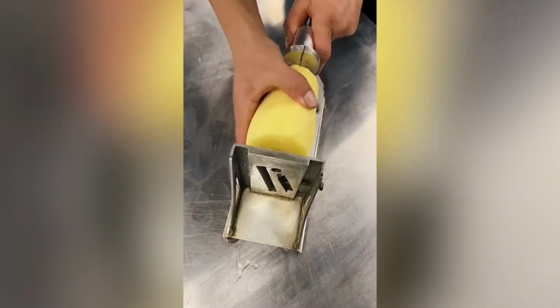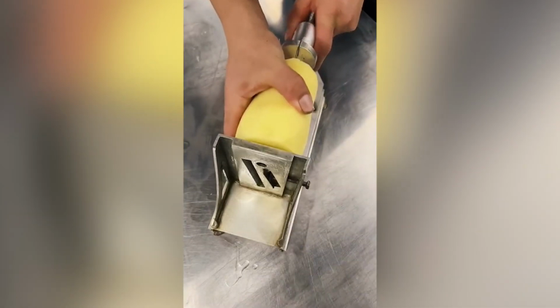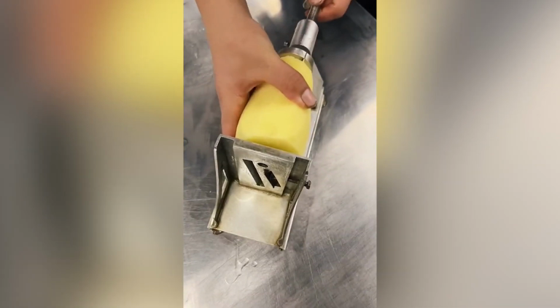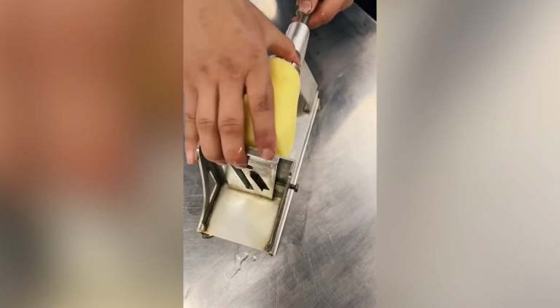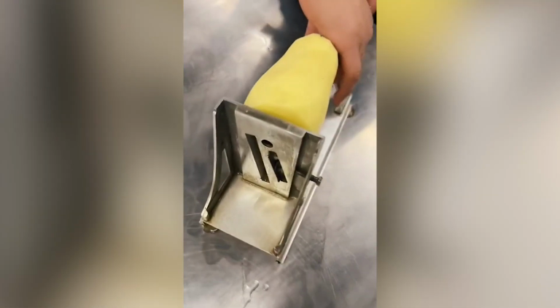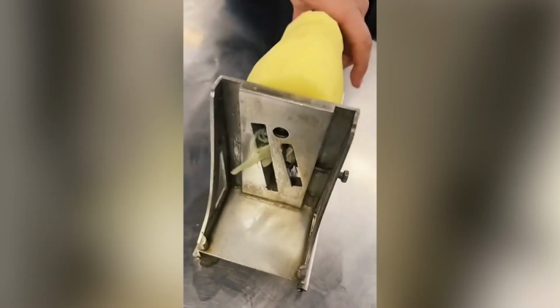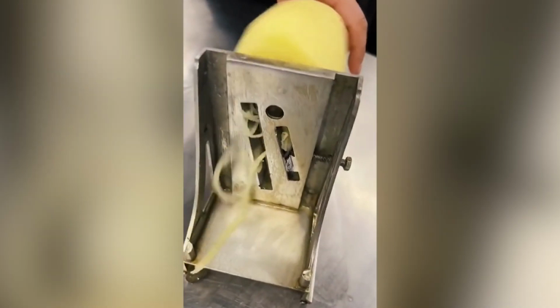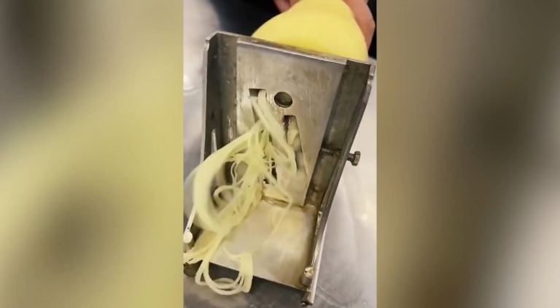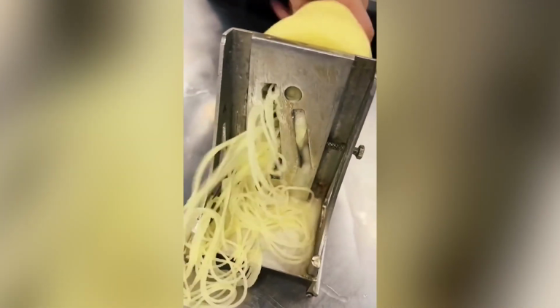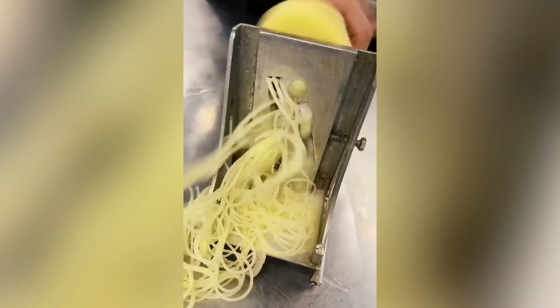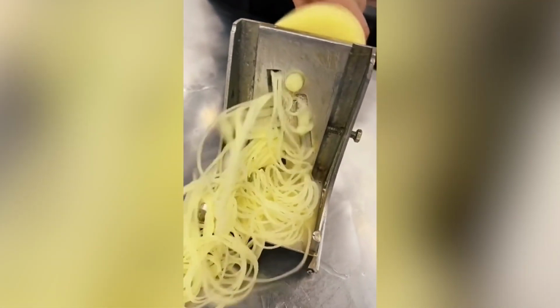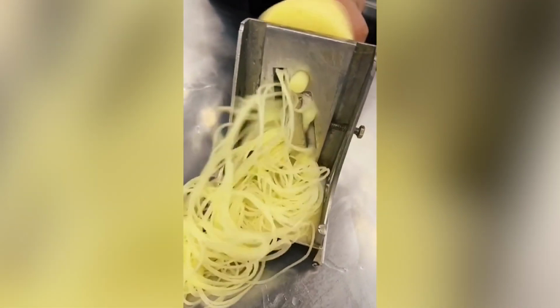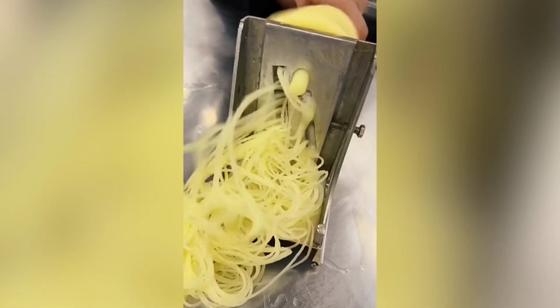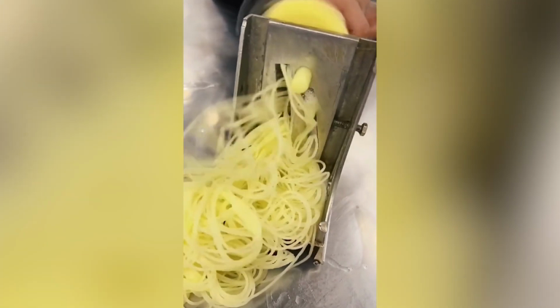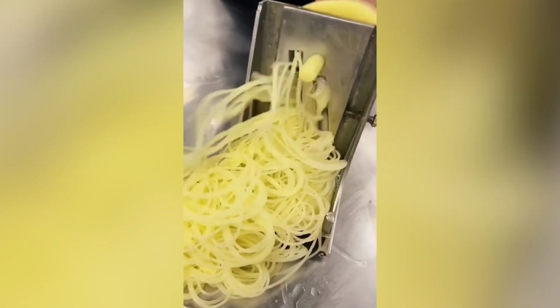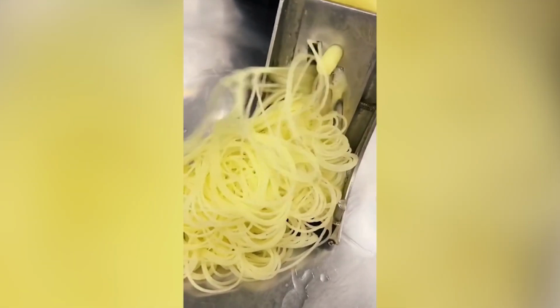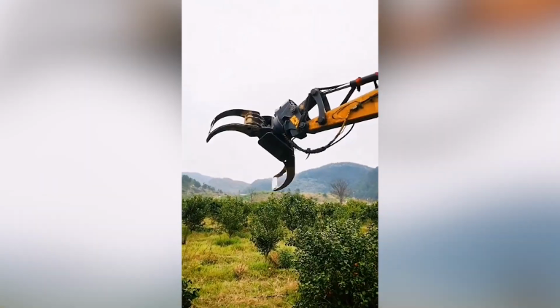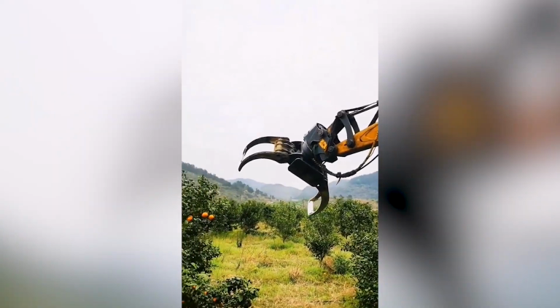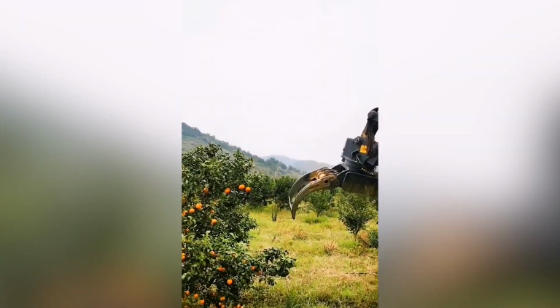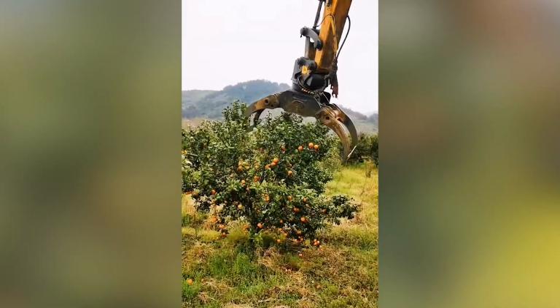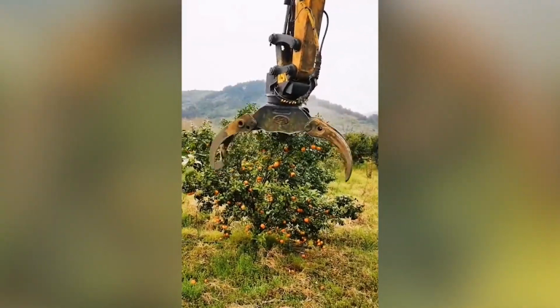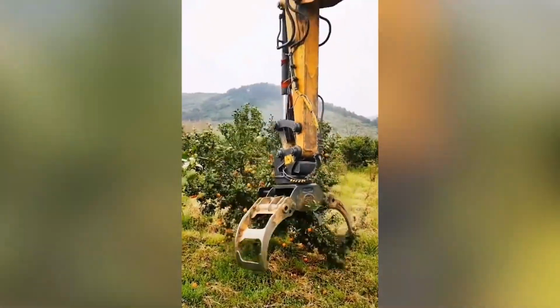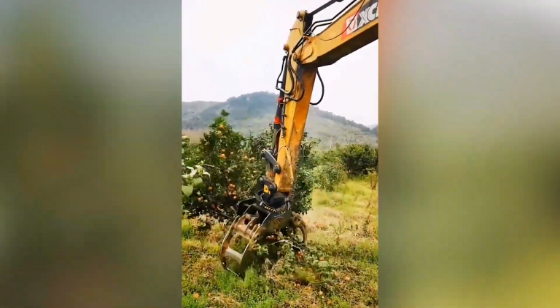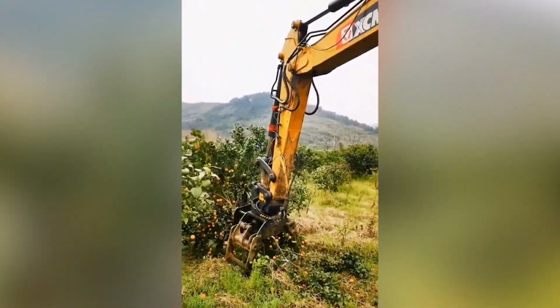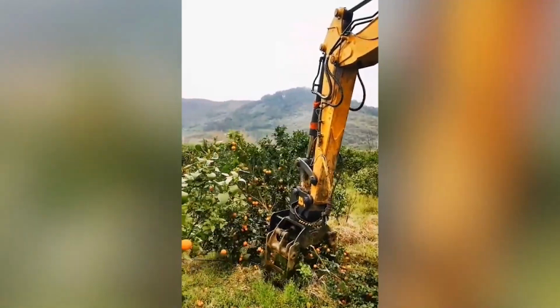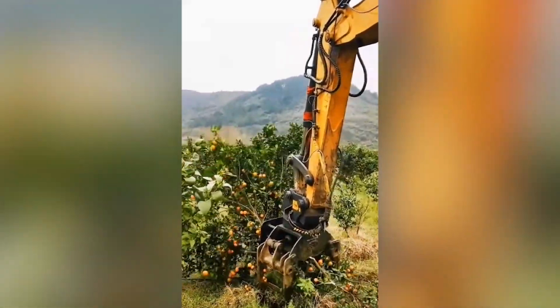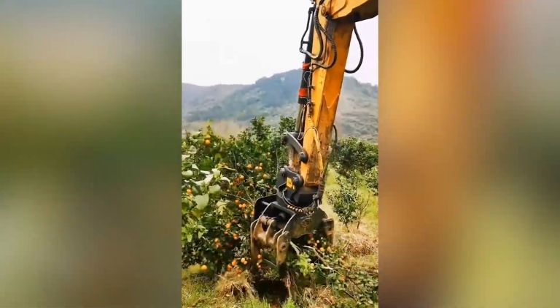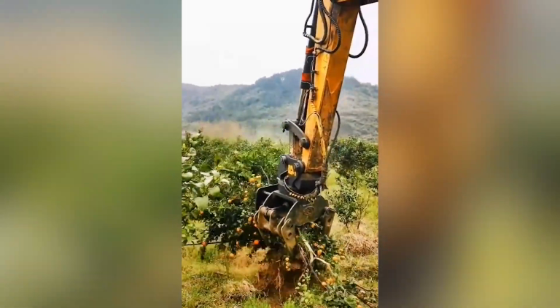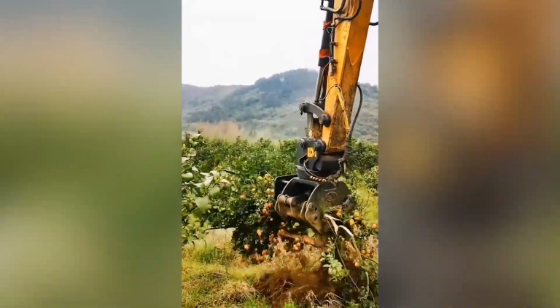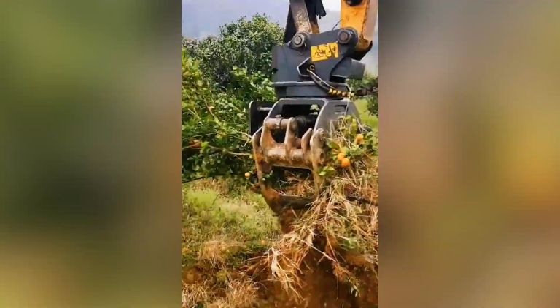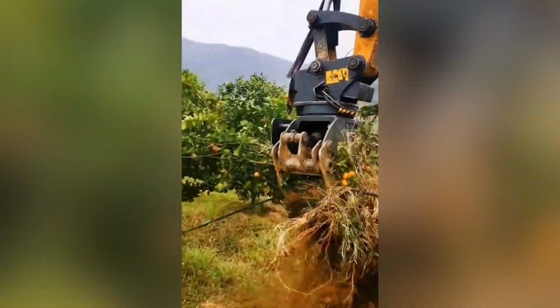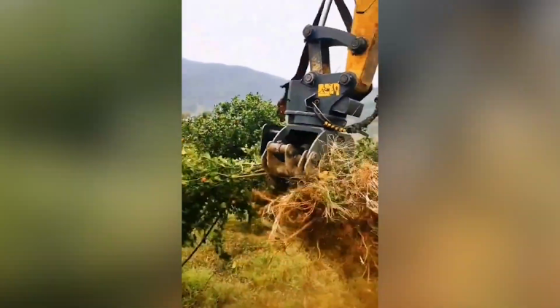Look at that speed and accuracy. That is how powerful and precise tools have become. With the help of this kind of machines, even very big areas can be cleared out within very short periods of time.